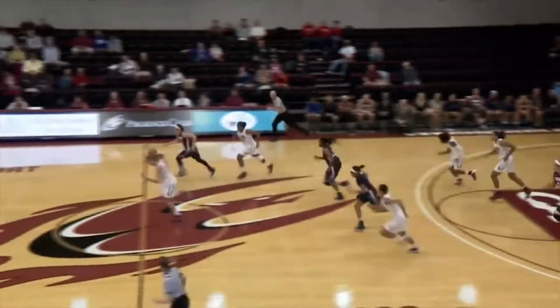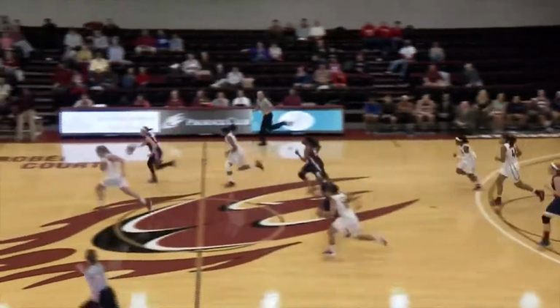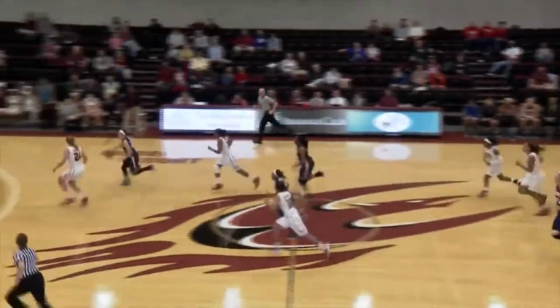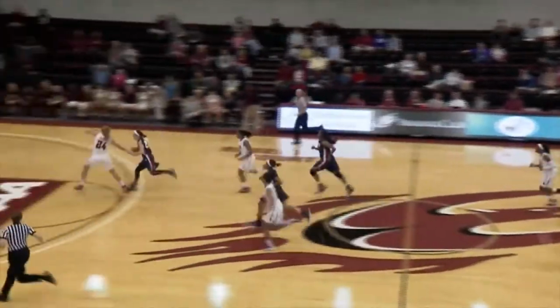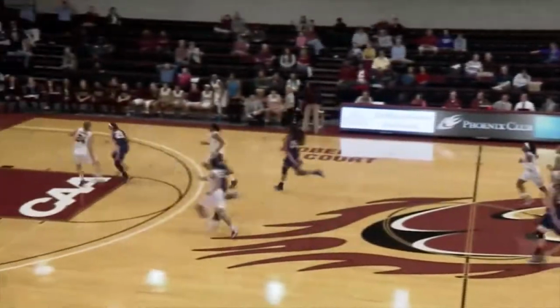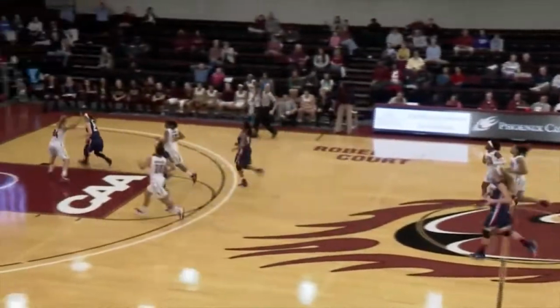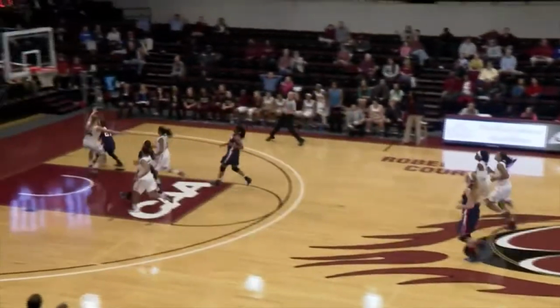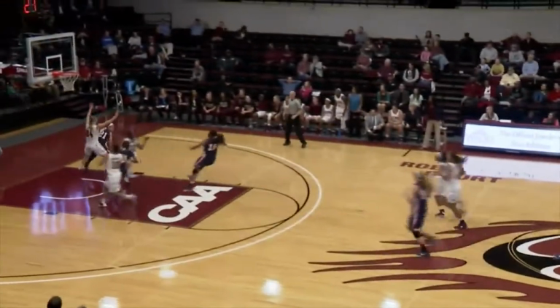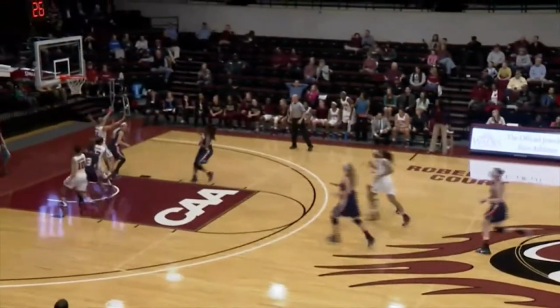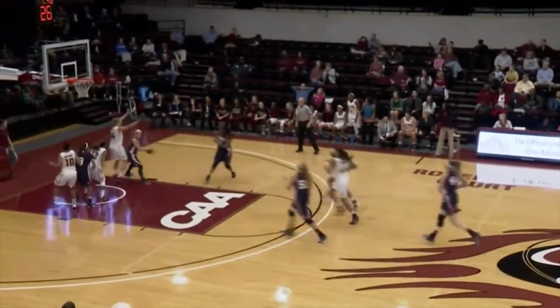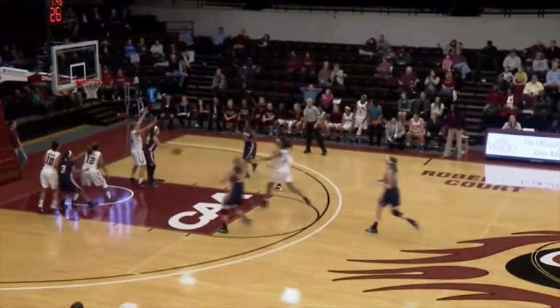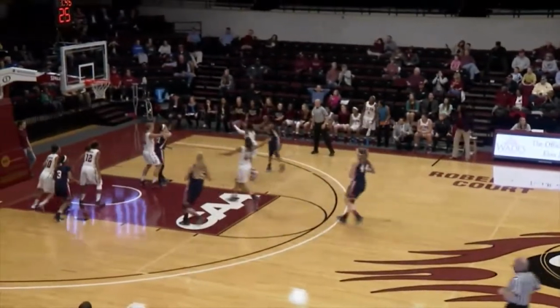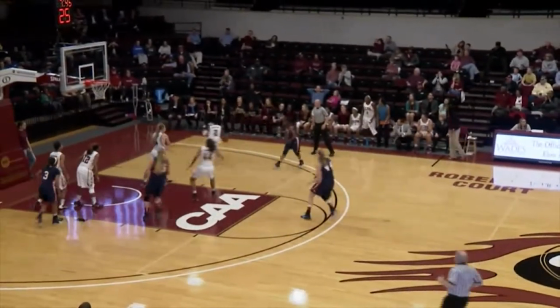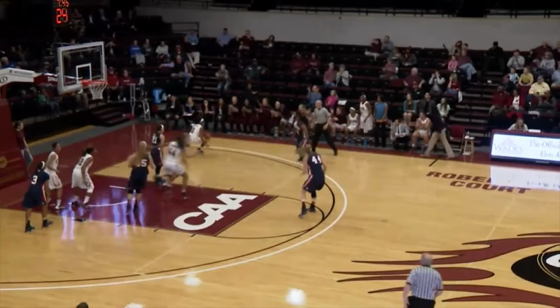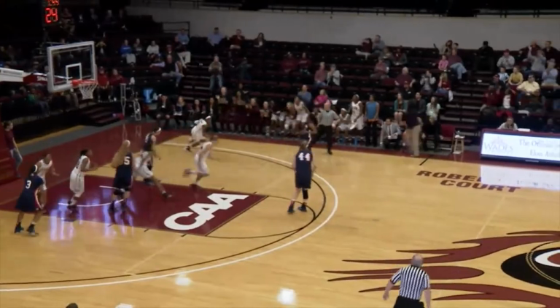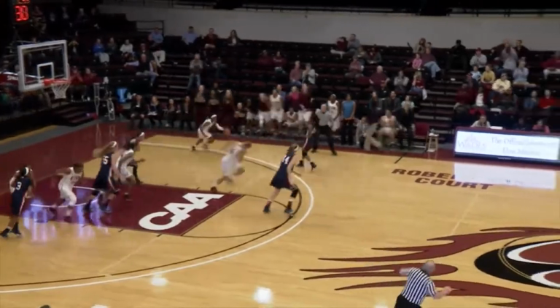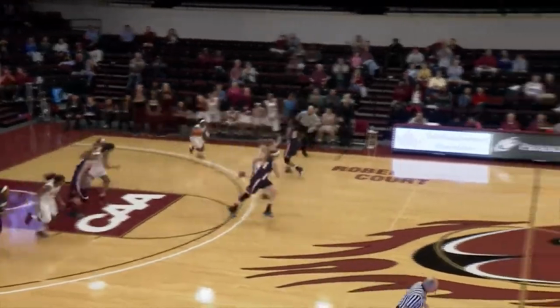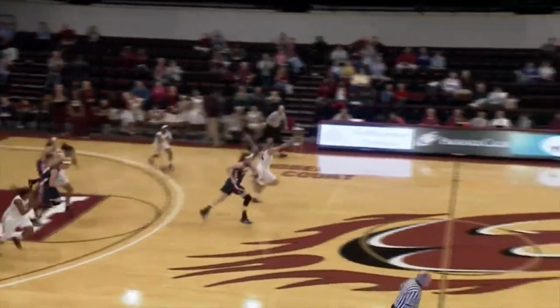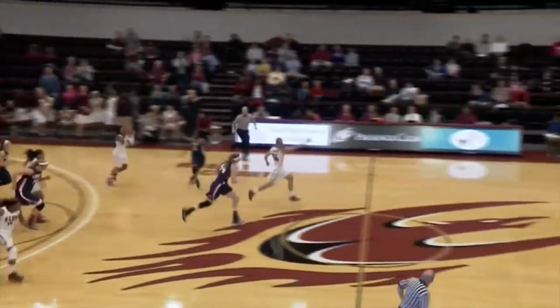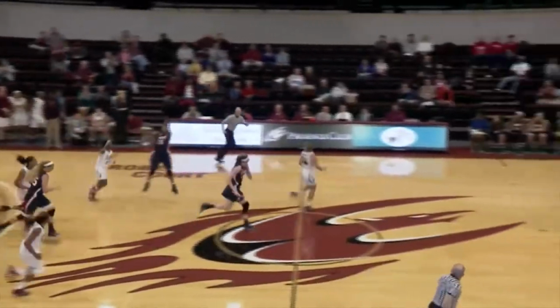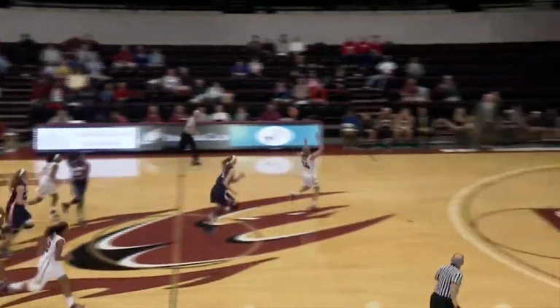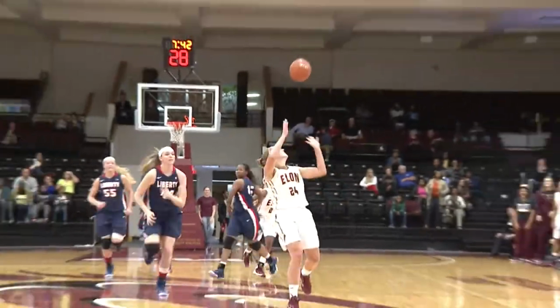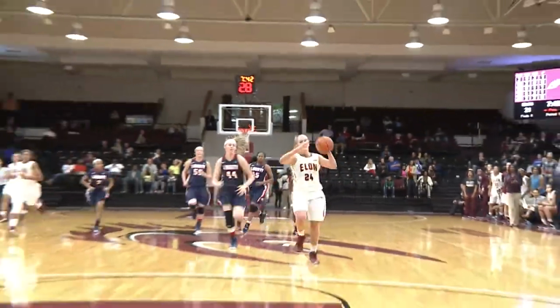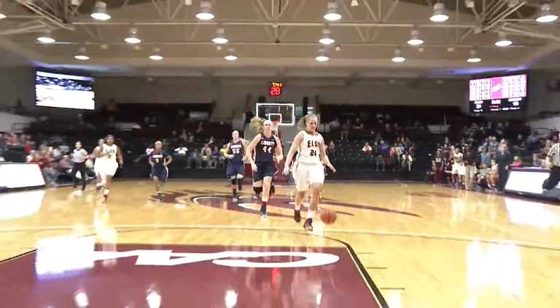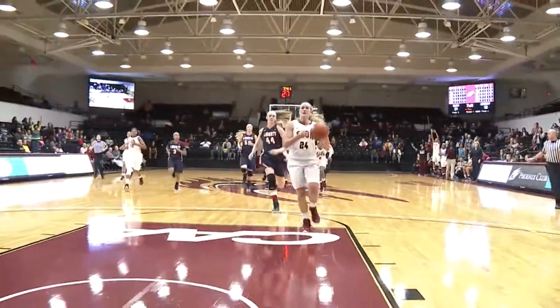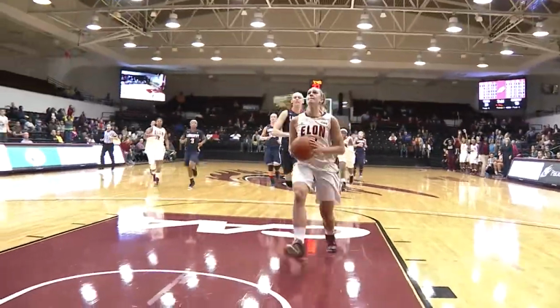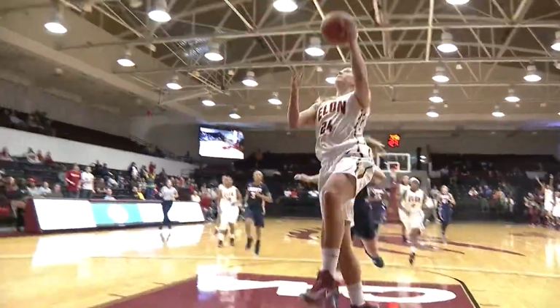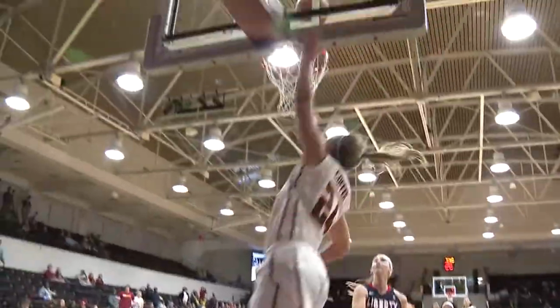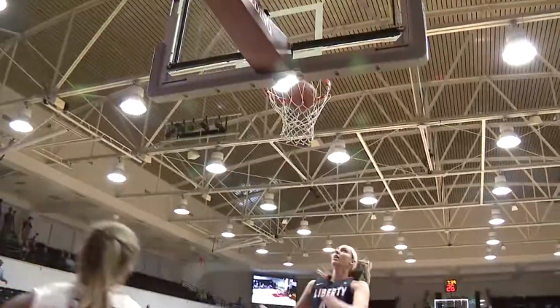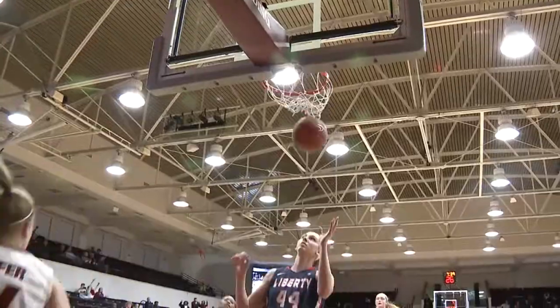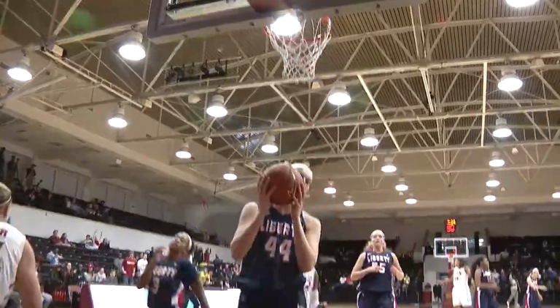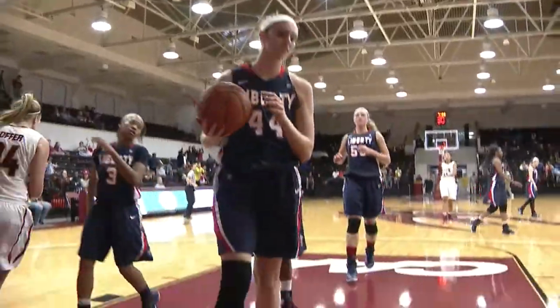Emily Frazier moving it down in transition. Sam Koffer gets down there to guard. Good defense as Elon knocks it away. Outlet pass up ahead to Koffer in front of the Liberty defense. Layup is converted.